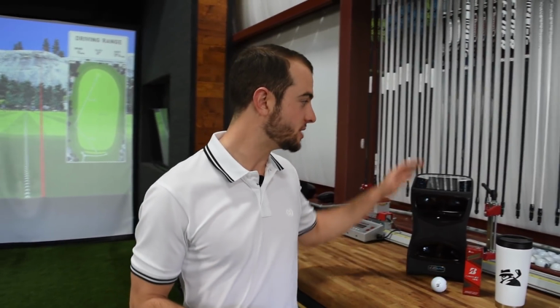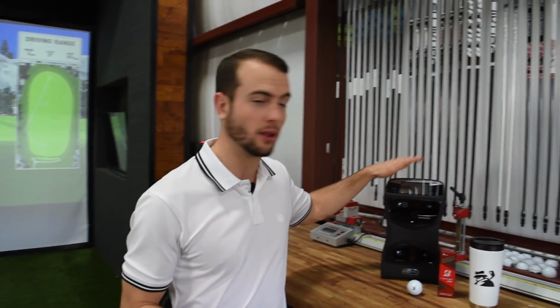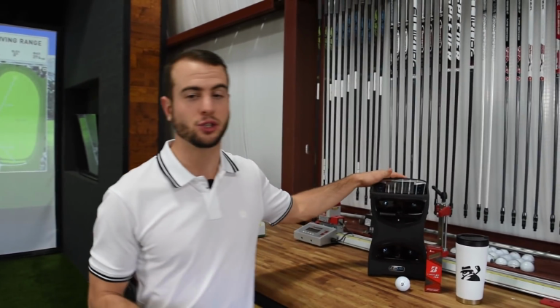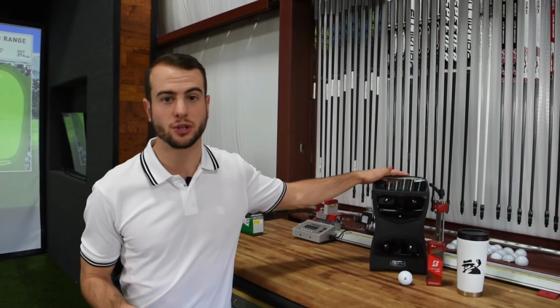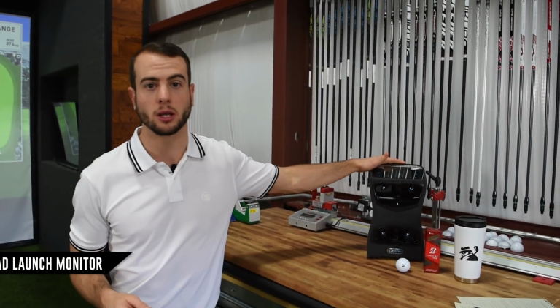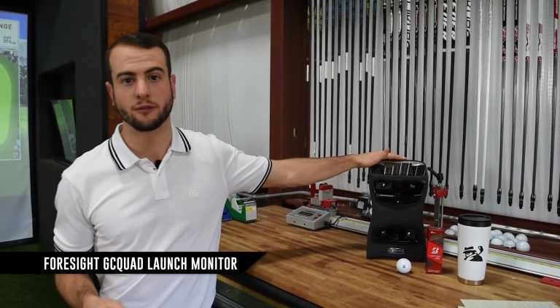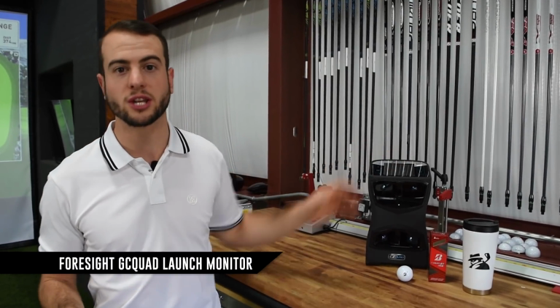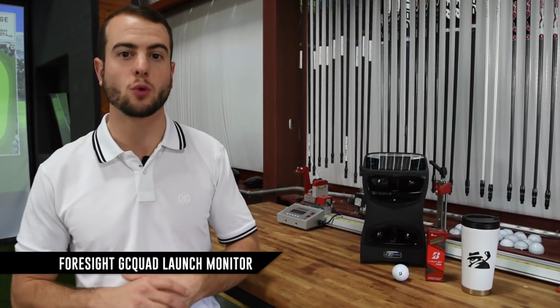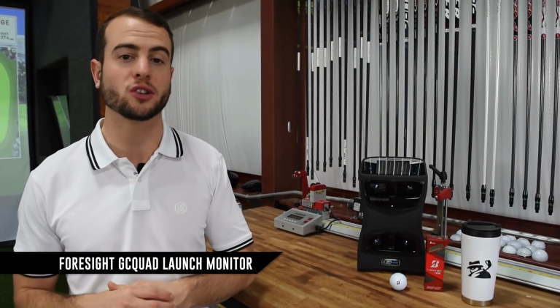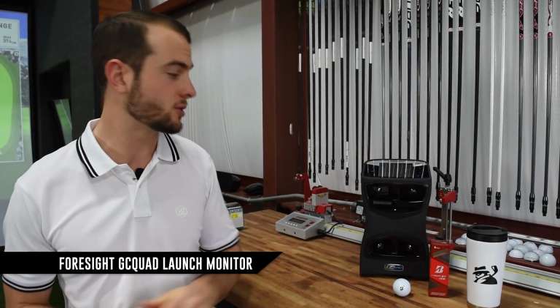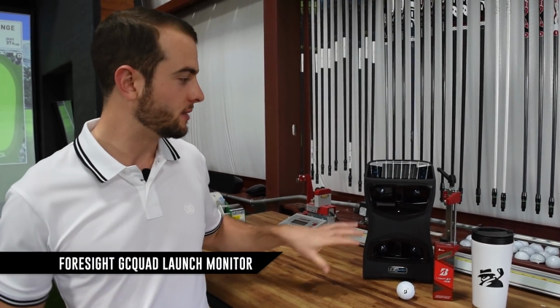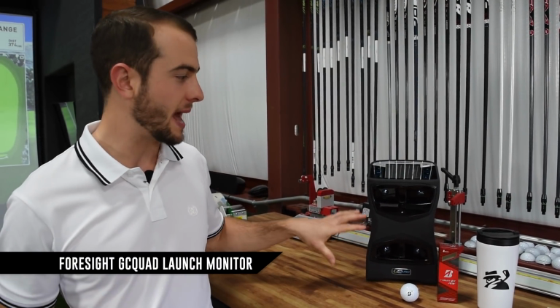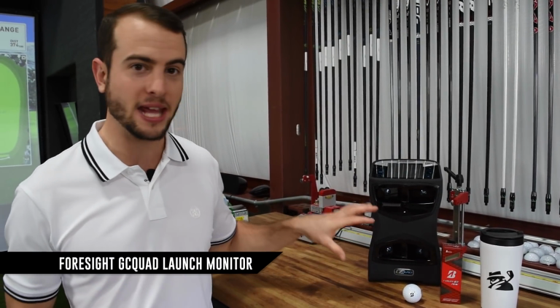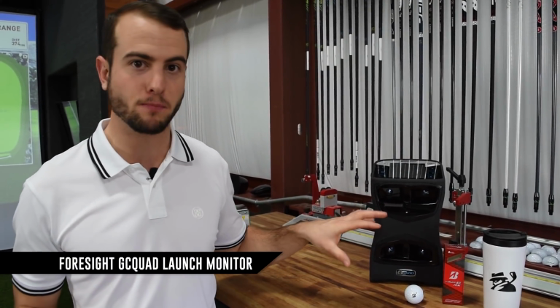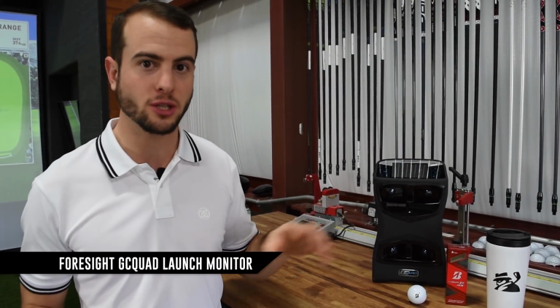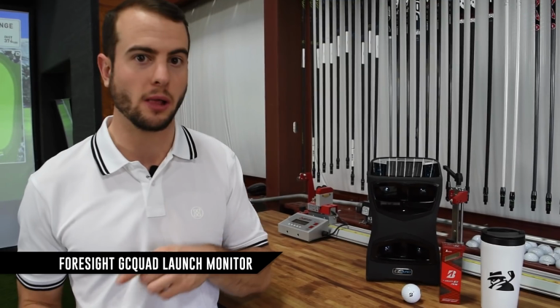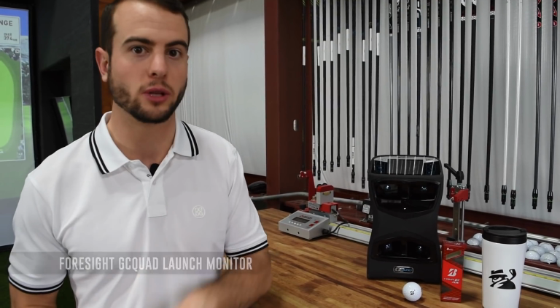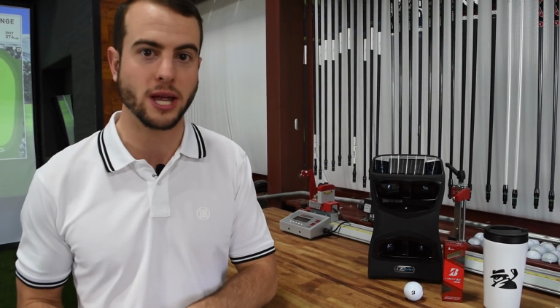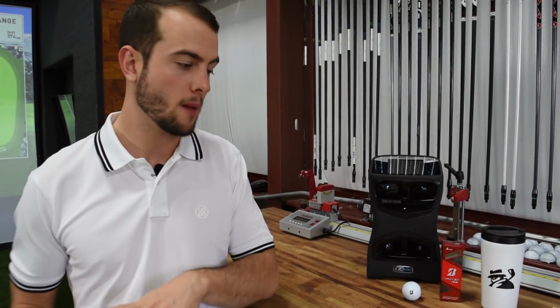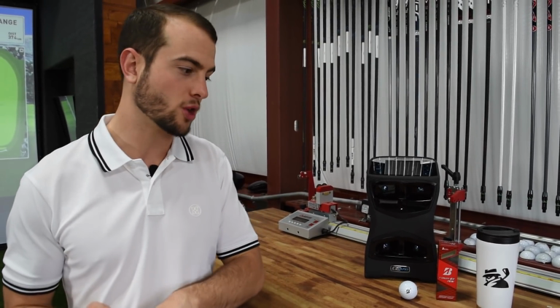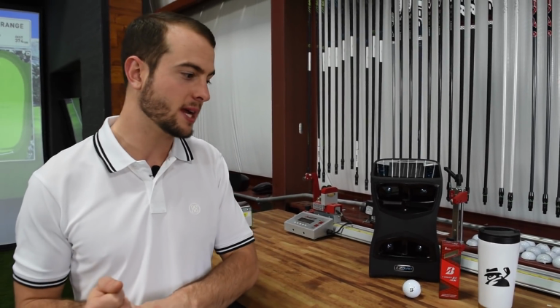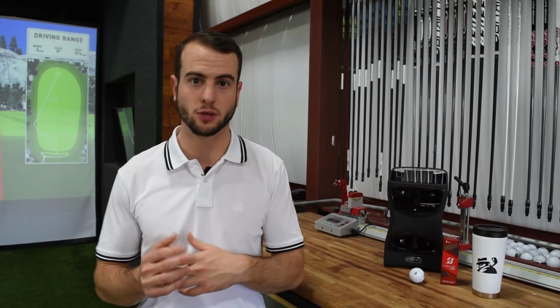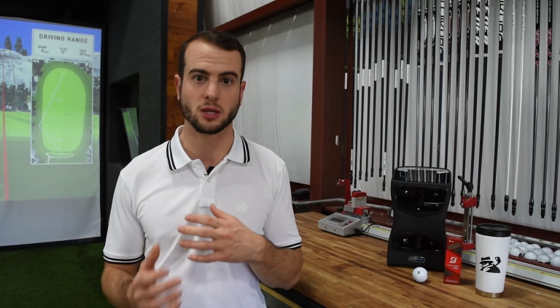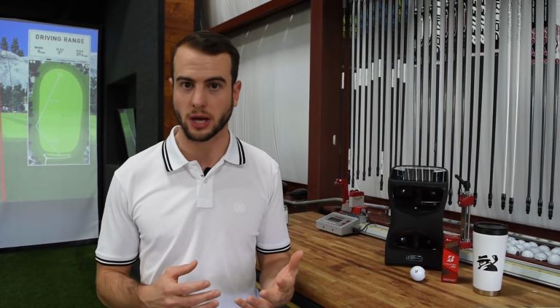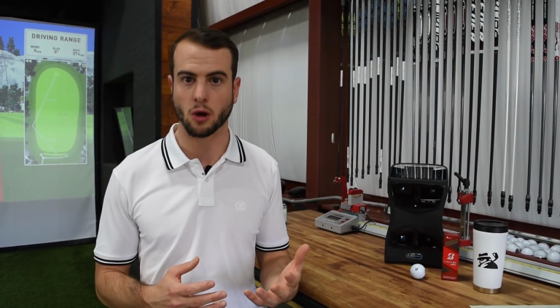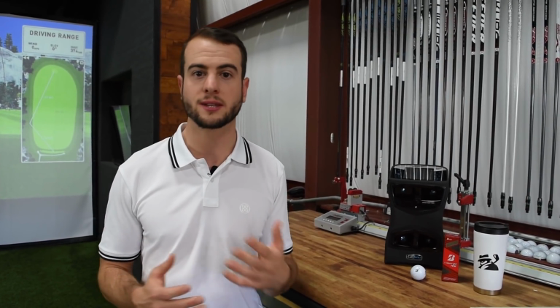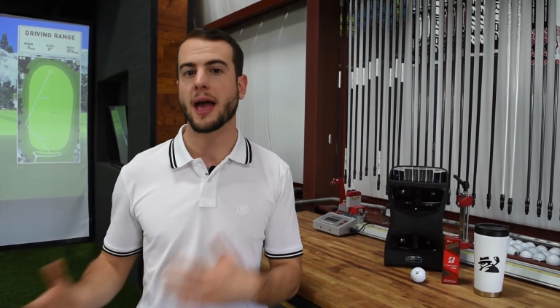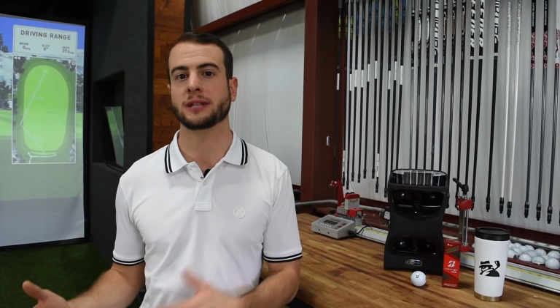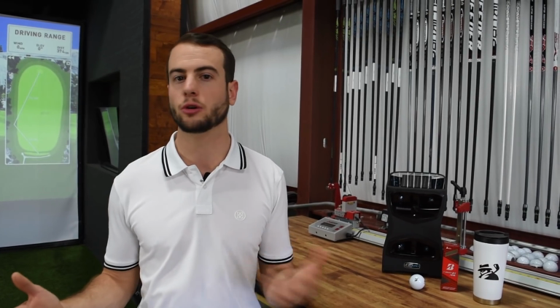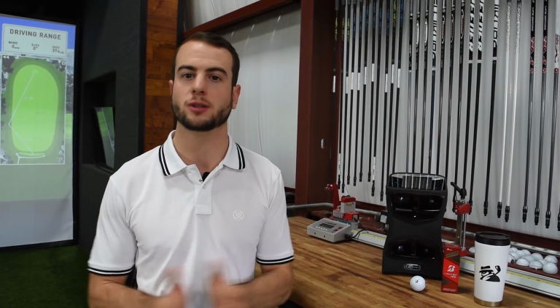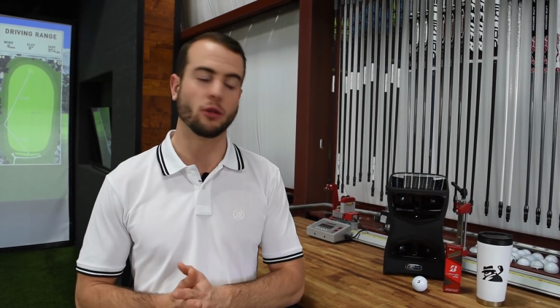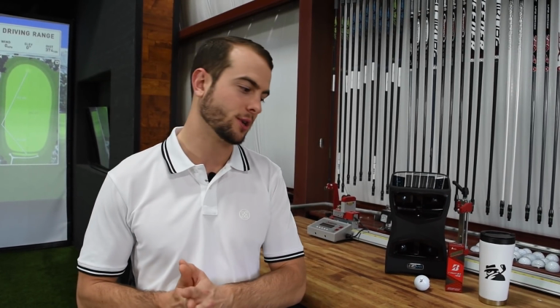All the data that we collect is used on the Foresight GC Quad launch monitors. This one has the HMT built in. So we collect not only ball data, but also head data — so we can see where you're hitting the ball on the face, angles of attack, closure rates, all that good stuff.